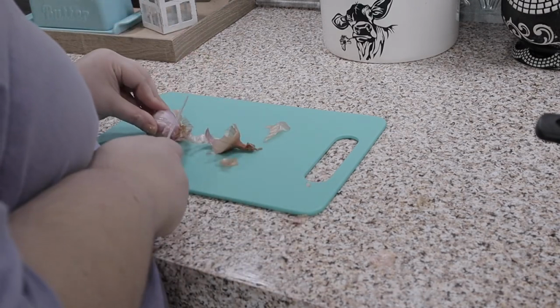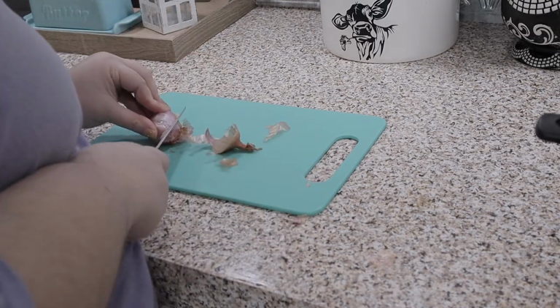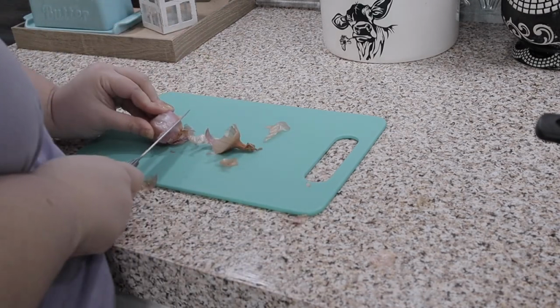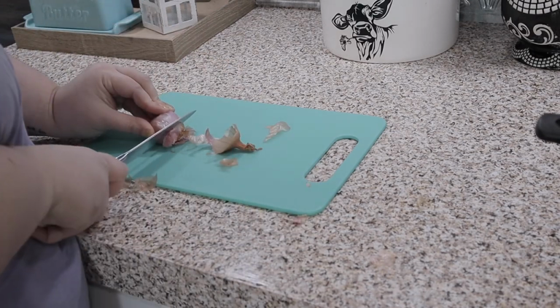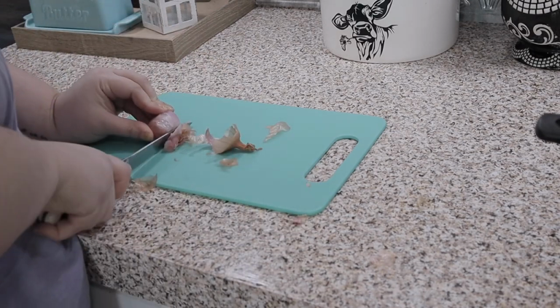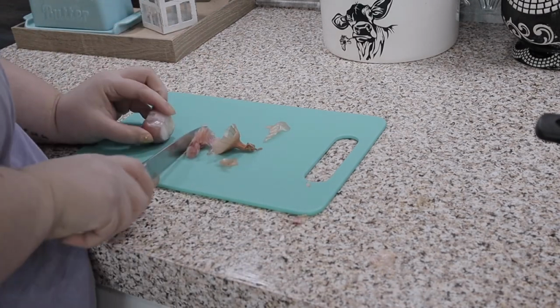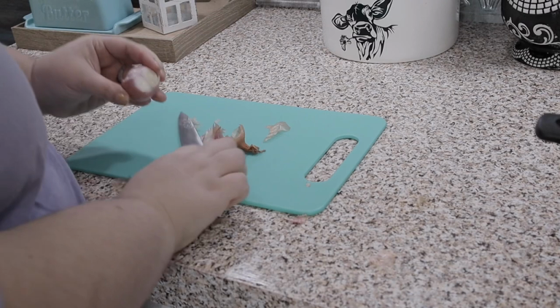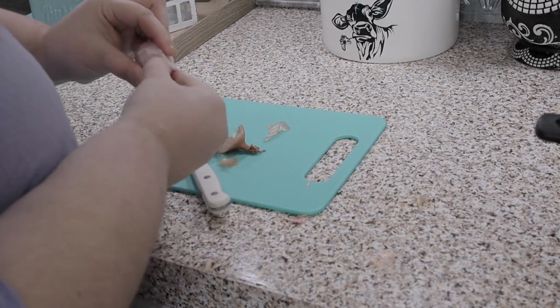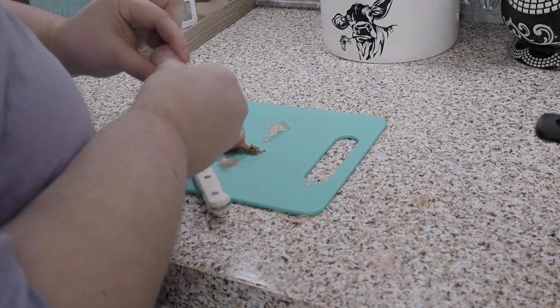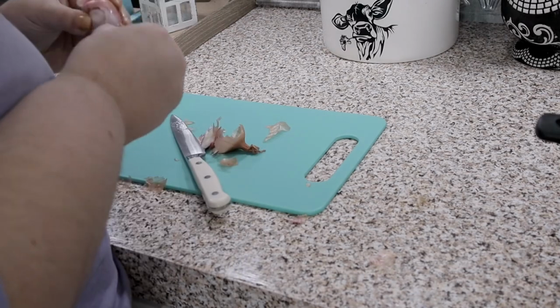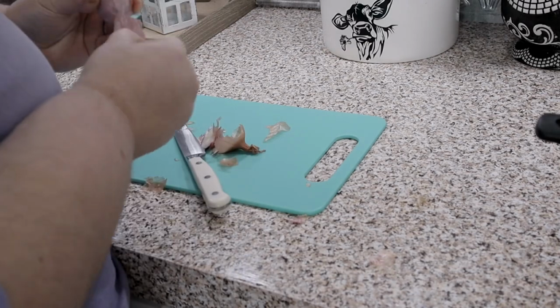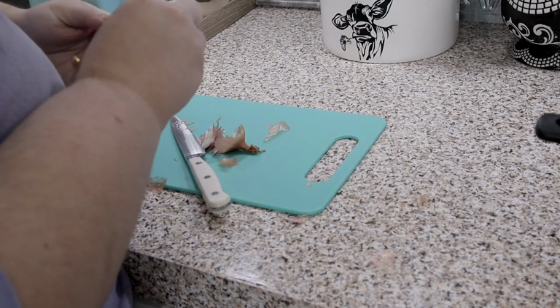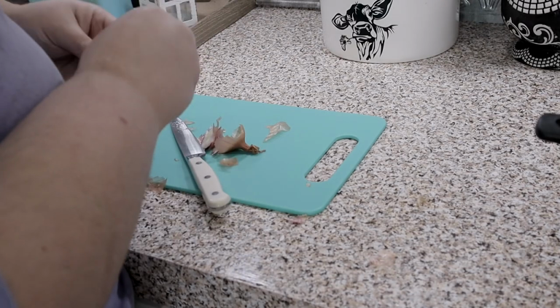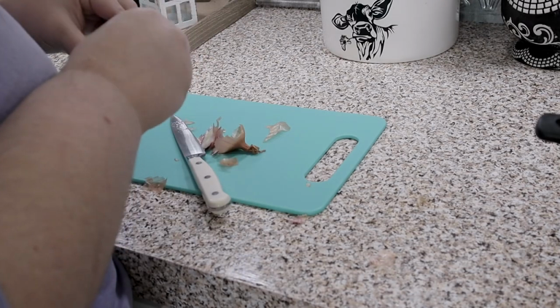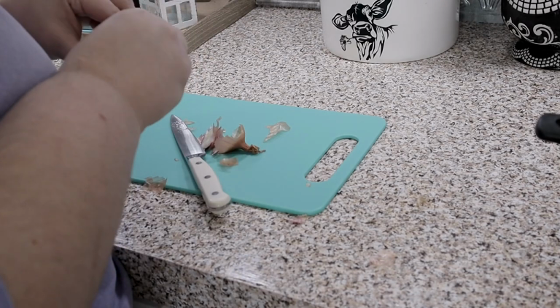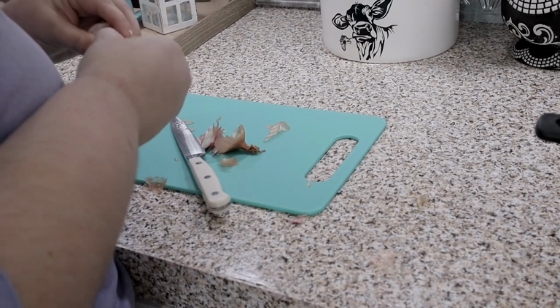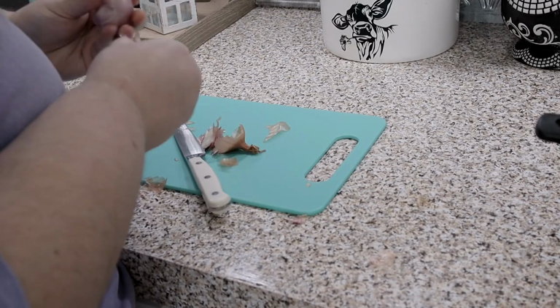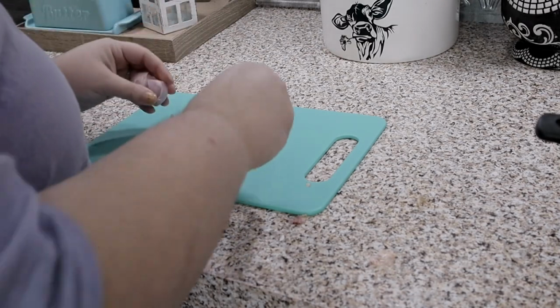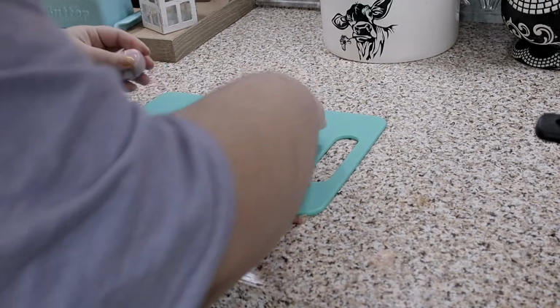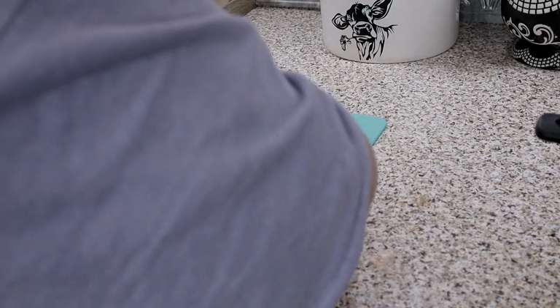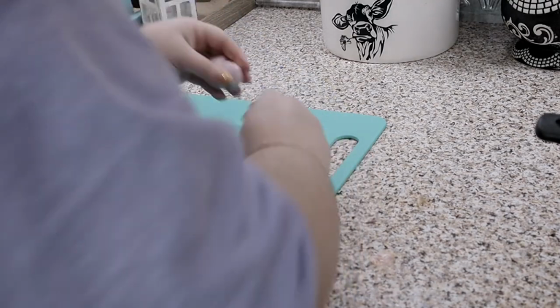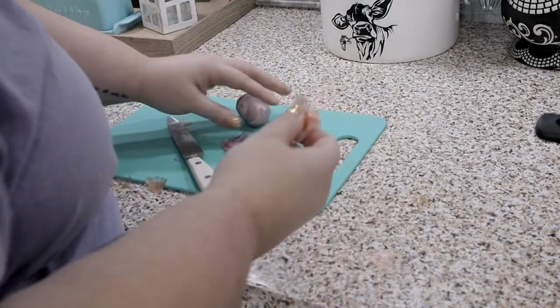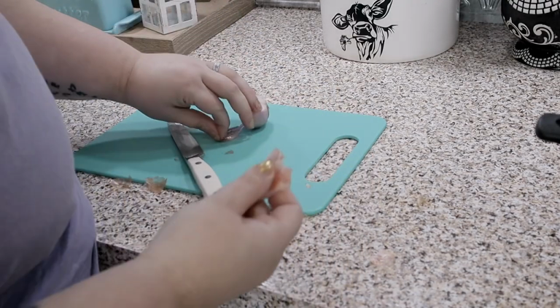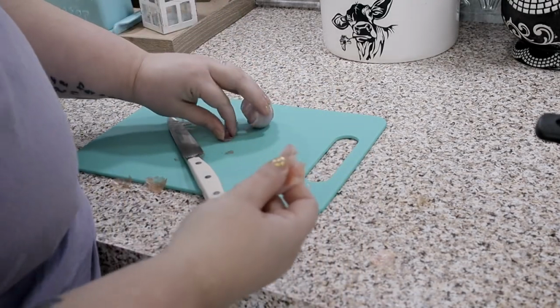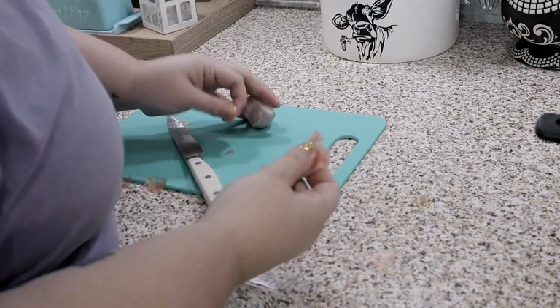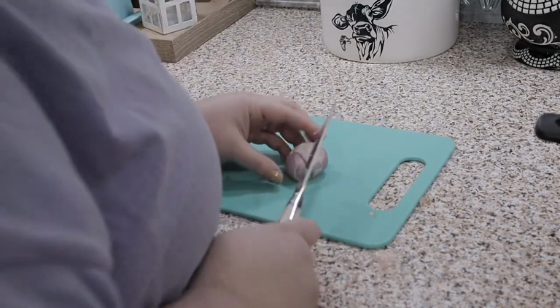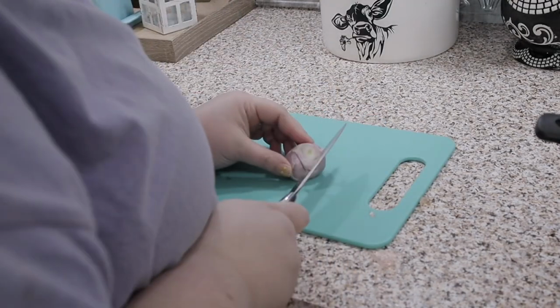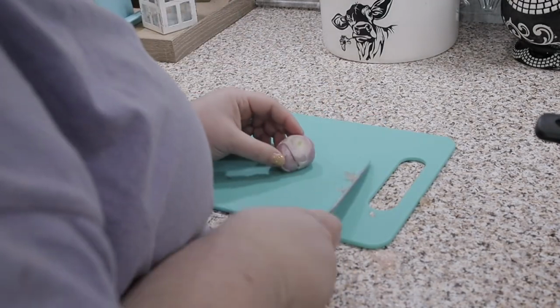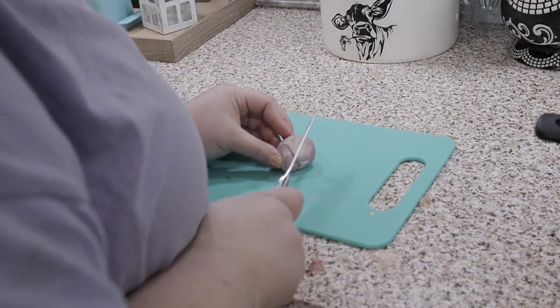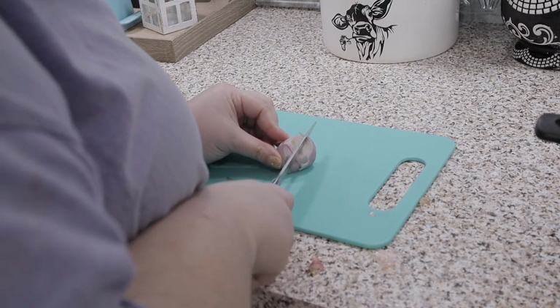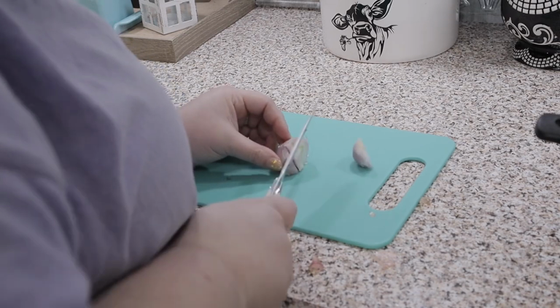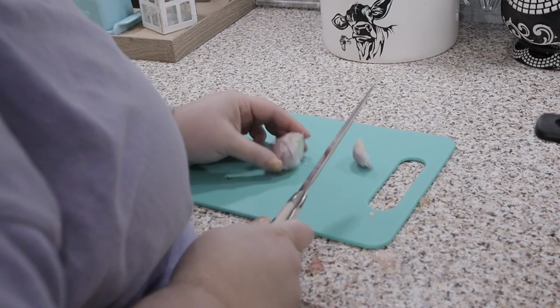If I cut any more of the shallot off there's not going to be a shallot left! My eyes are watering — suckers be little but fierce. They're so little you could go and it's minced.